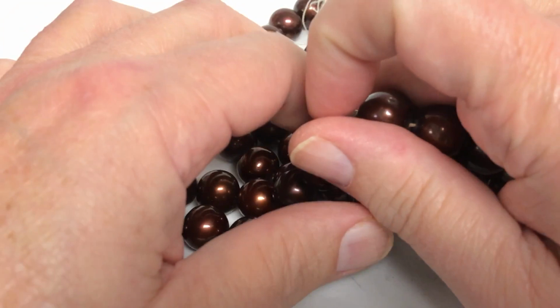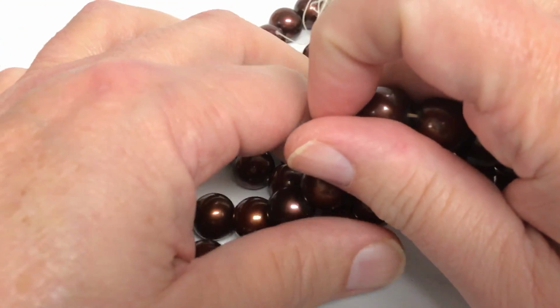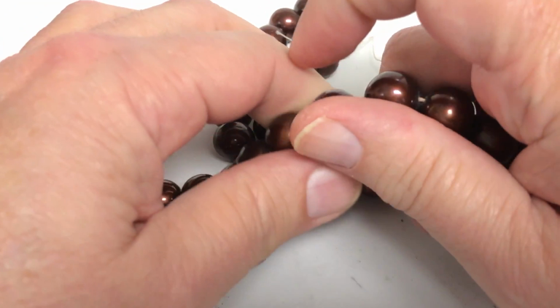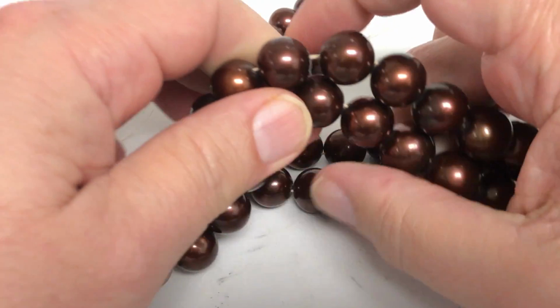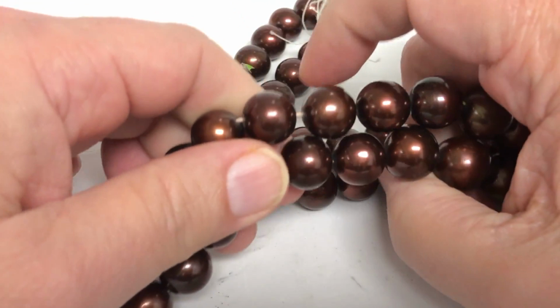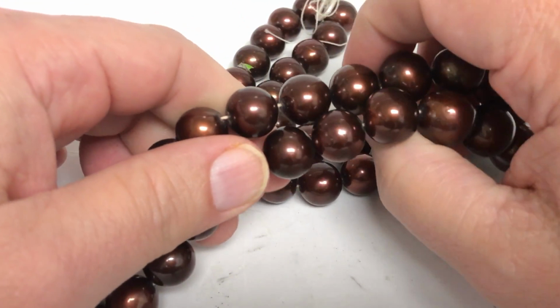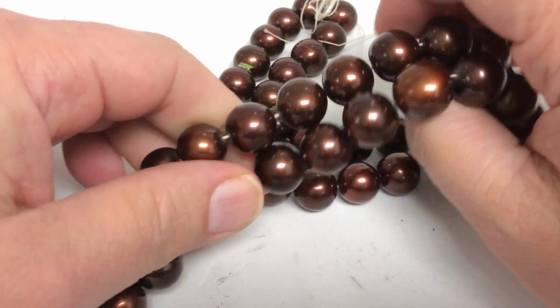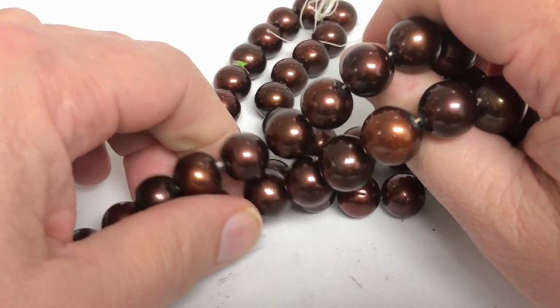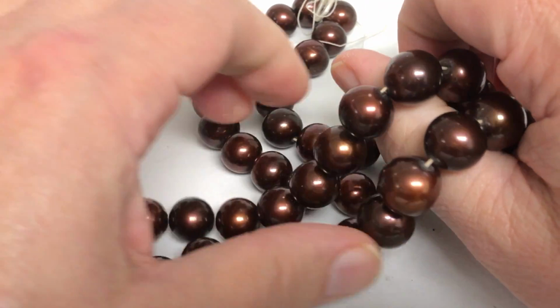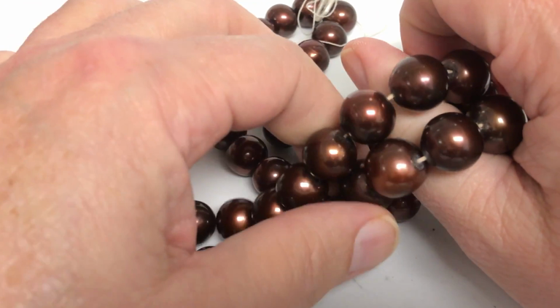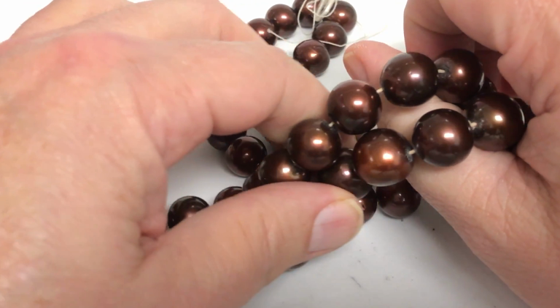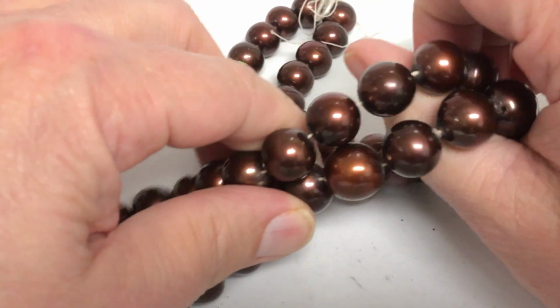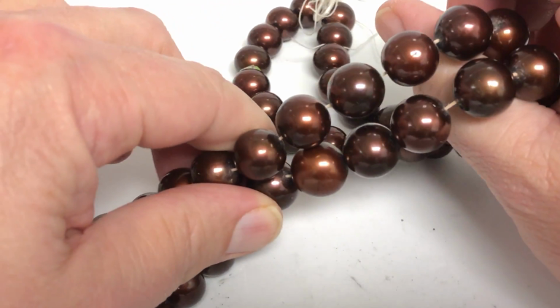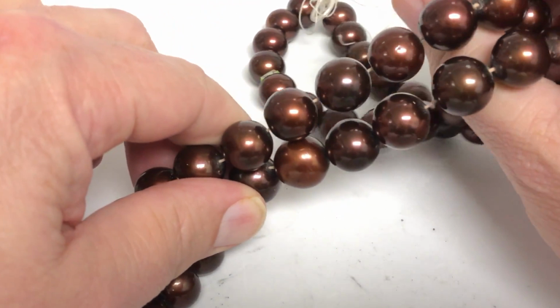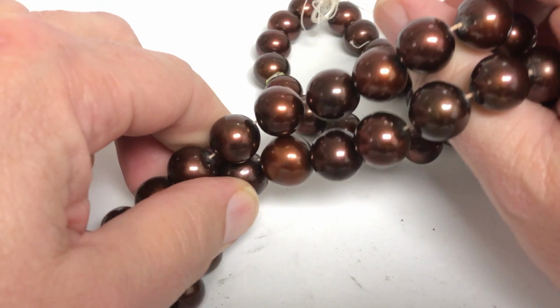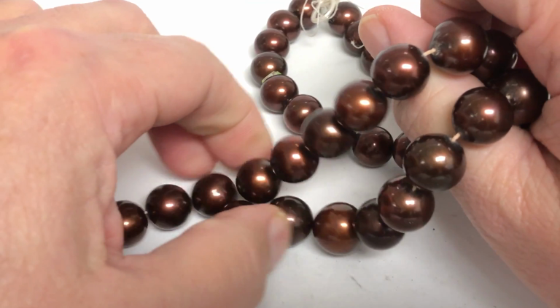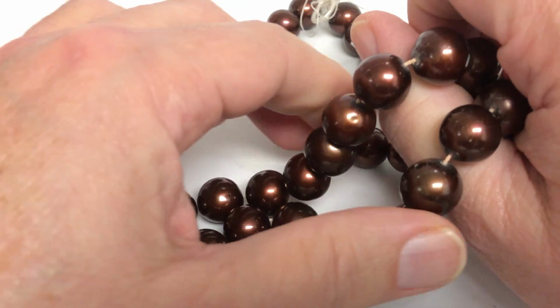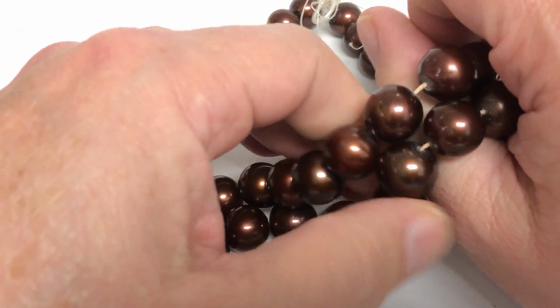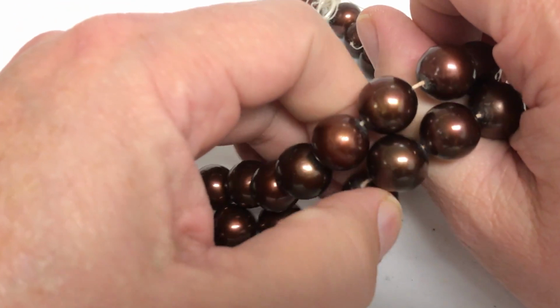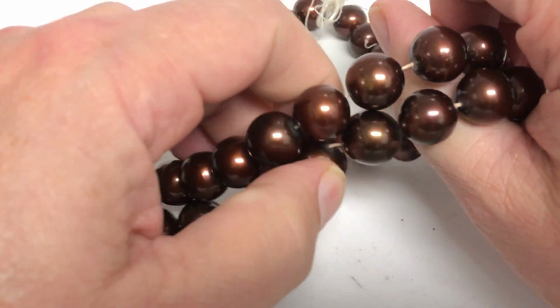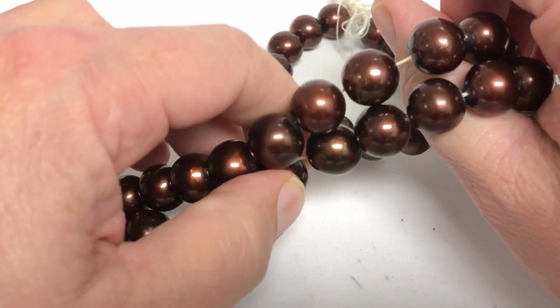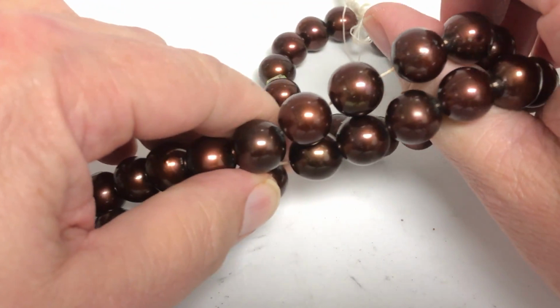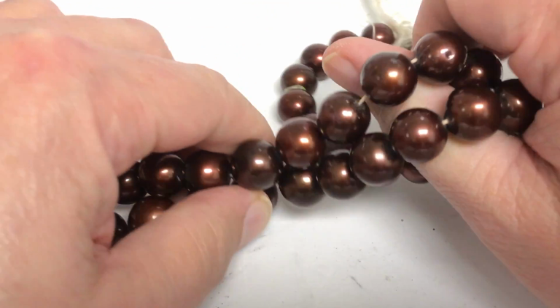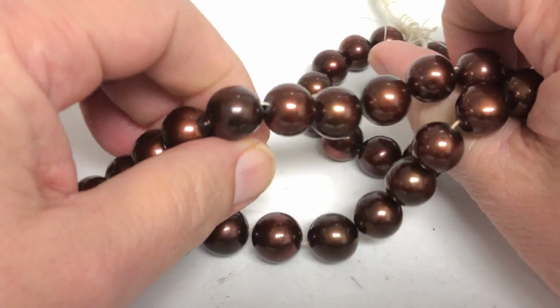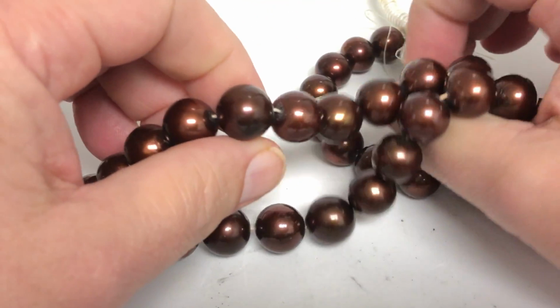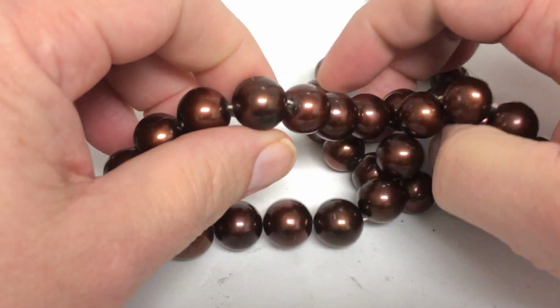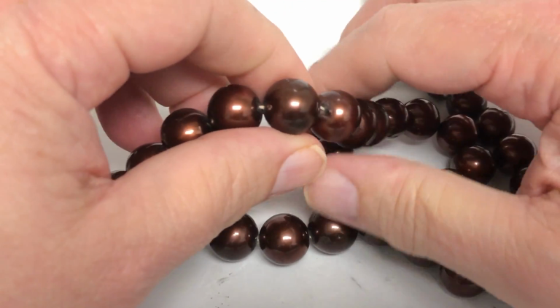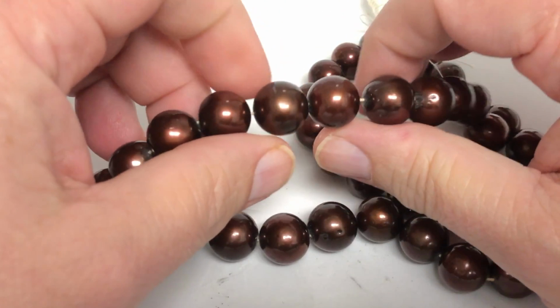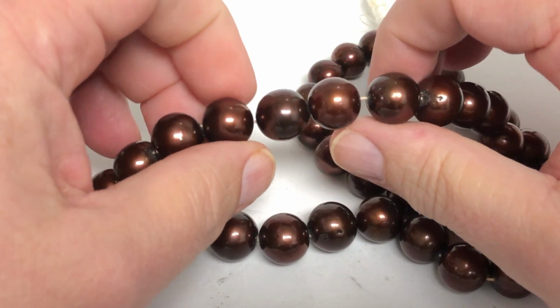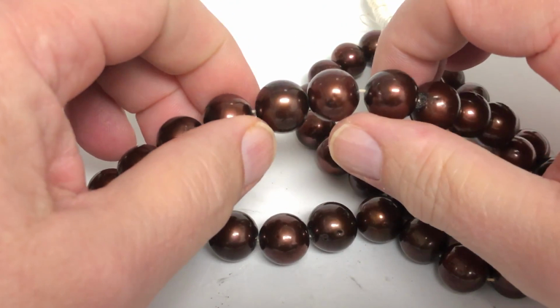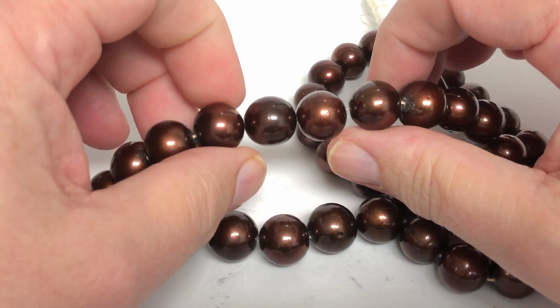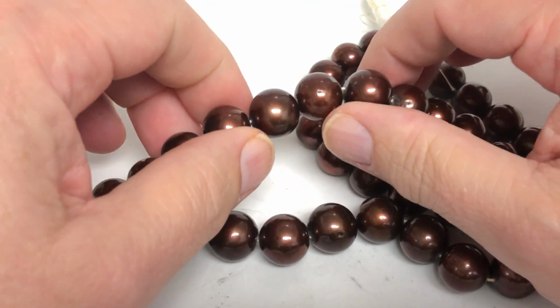These were $120 a strand, and we're going to make it — drum roll please — $50 a strand. That's it. Just $50 a strand for large chocolate pearls.